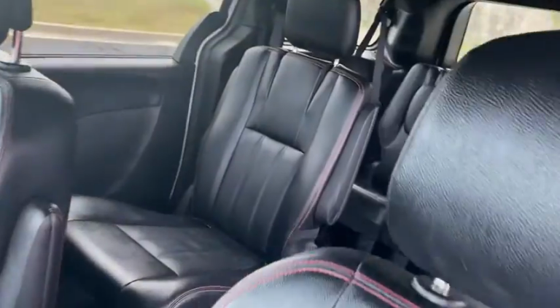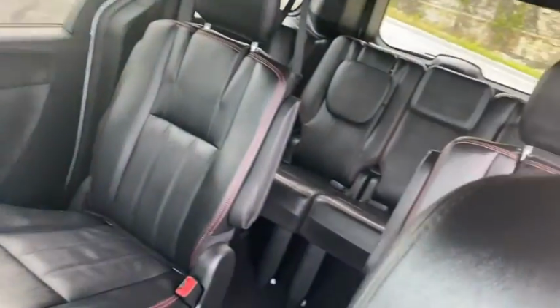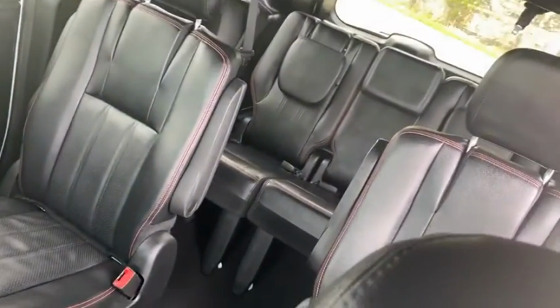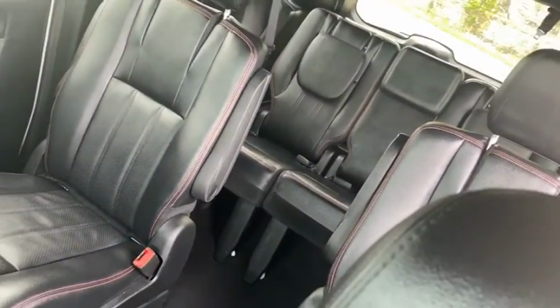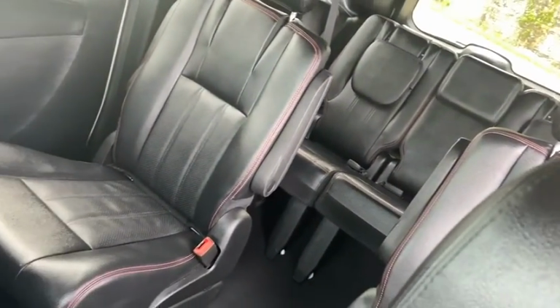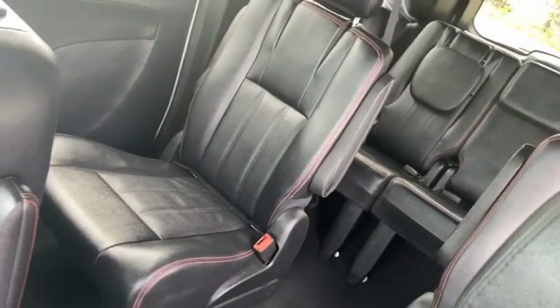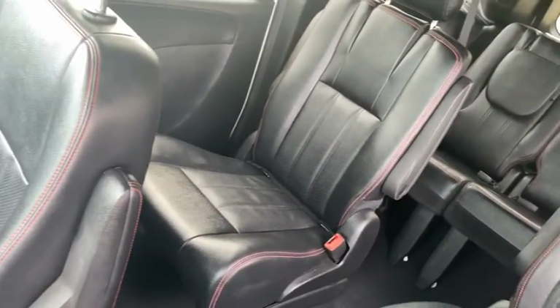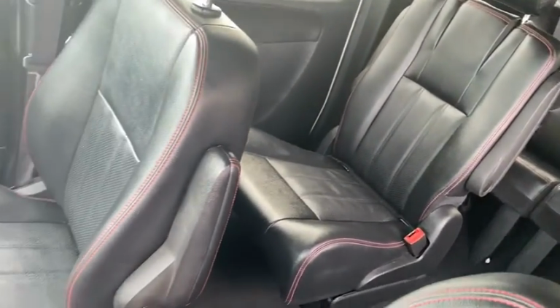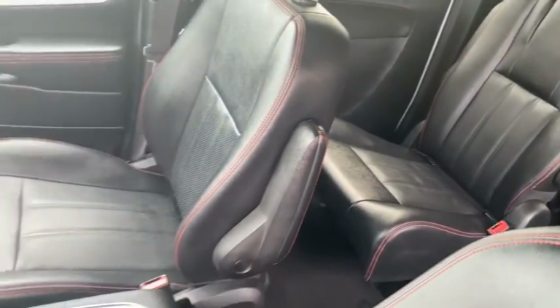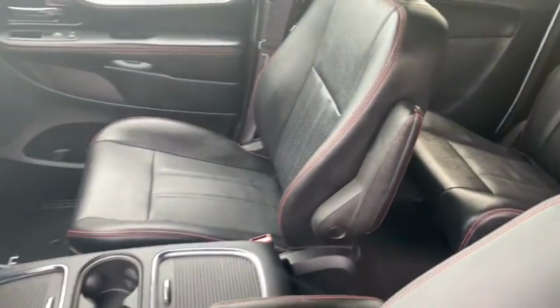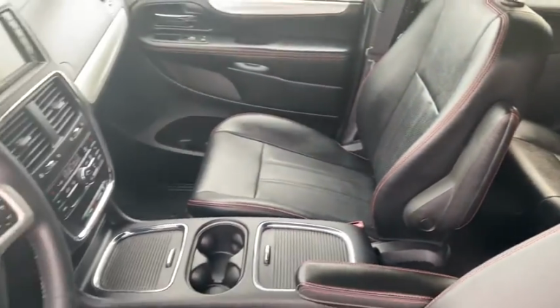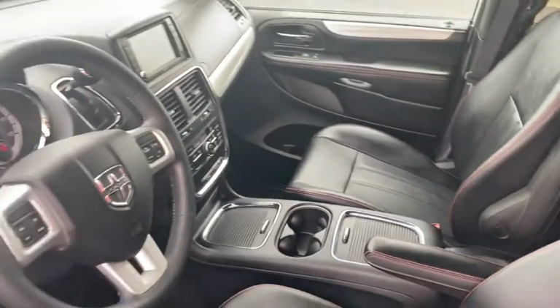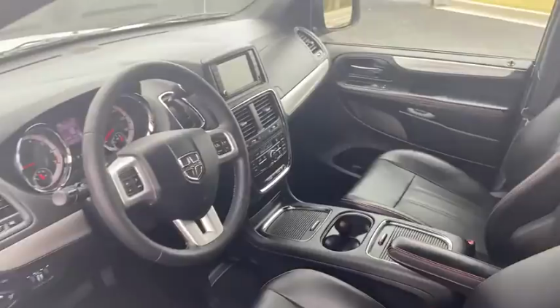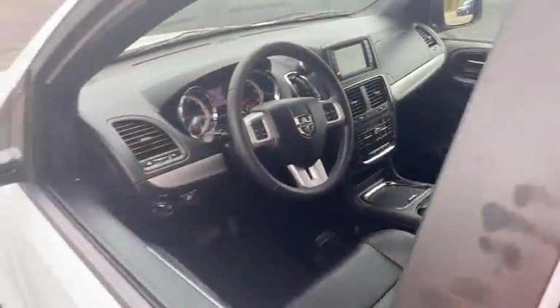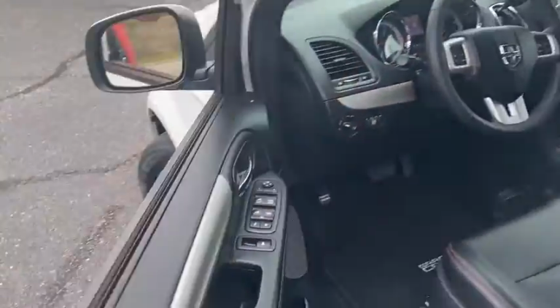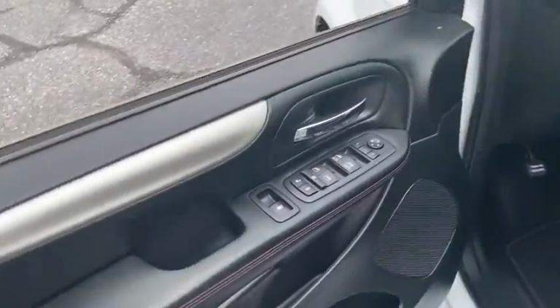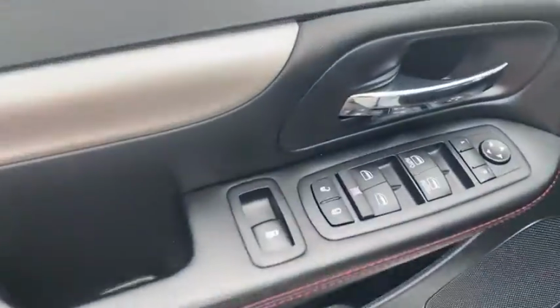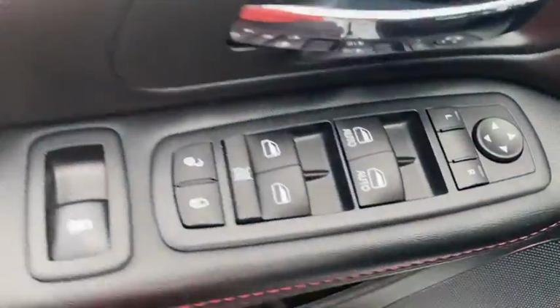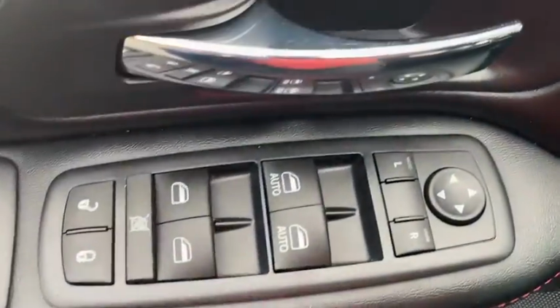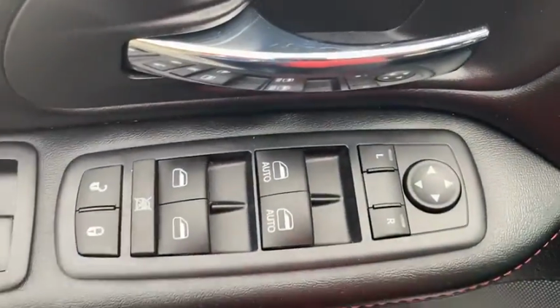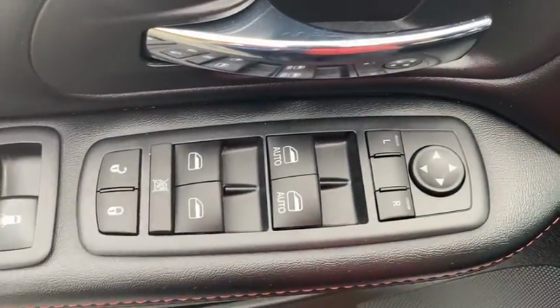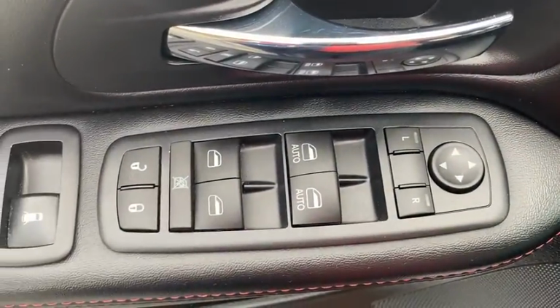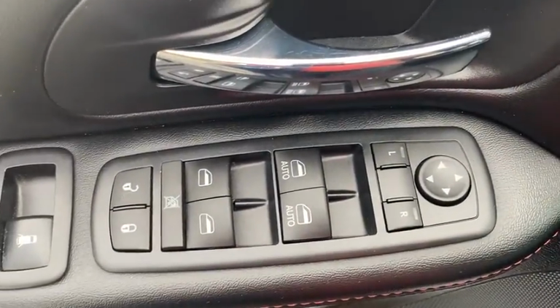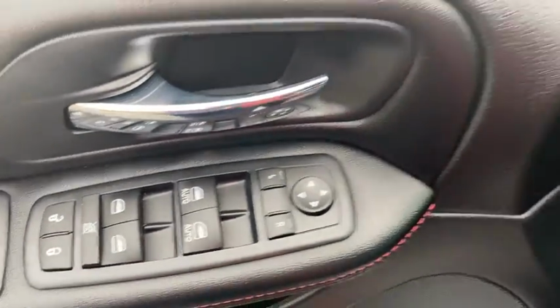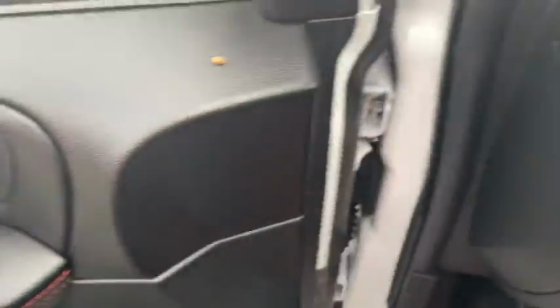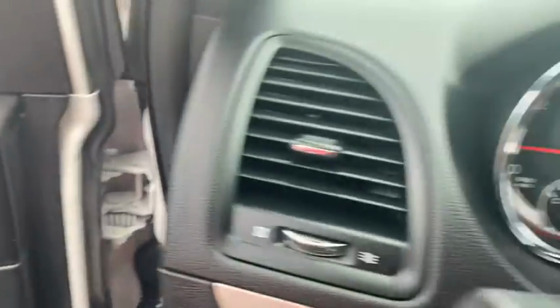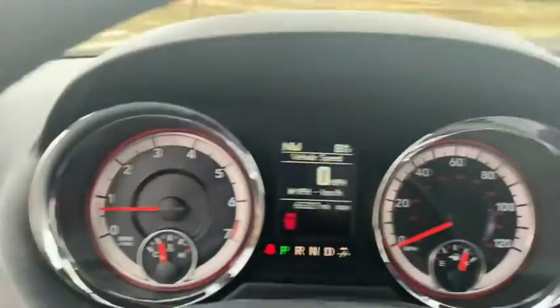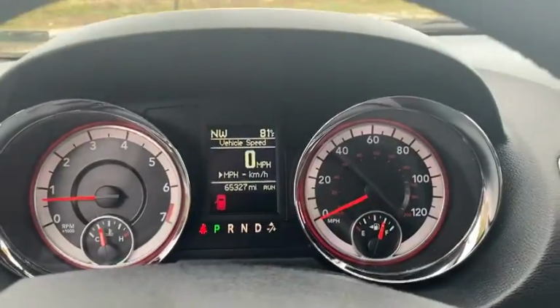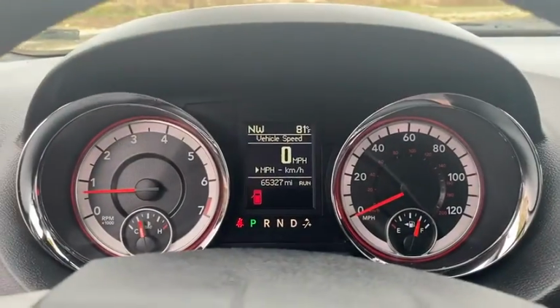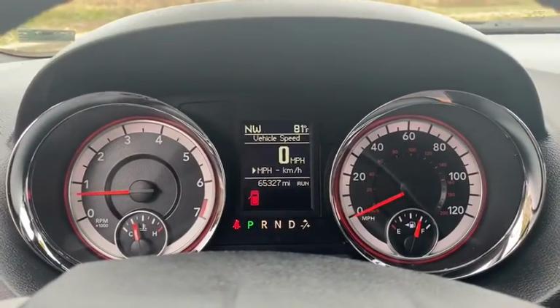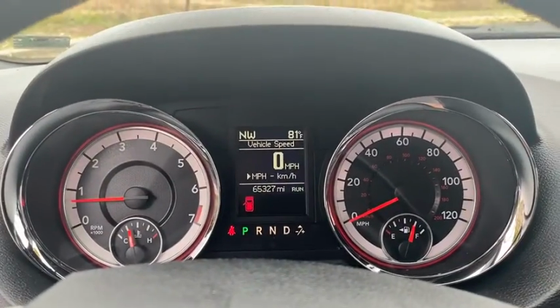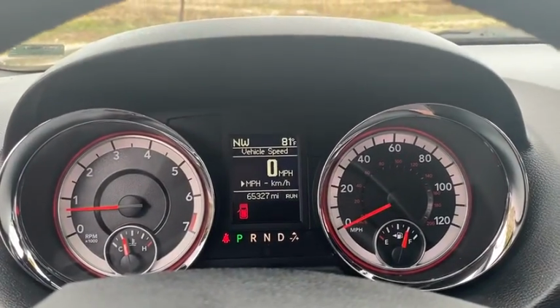This vehicle has less than 70,000 miles. Here are some of this vehicle's great options: power passenger seat, anti-lock braking system, keyless entry, traction control, stability control, and steering wheel audio controls.